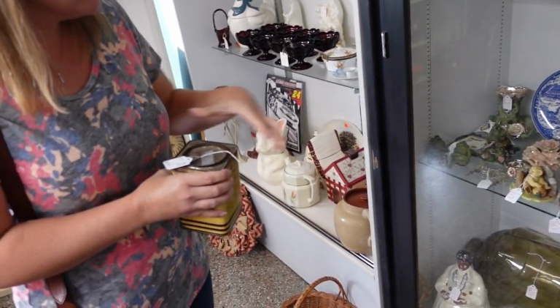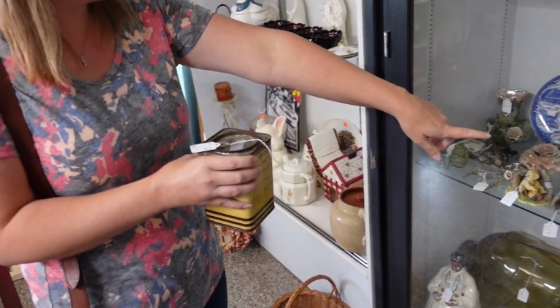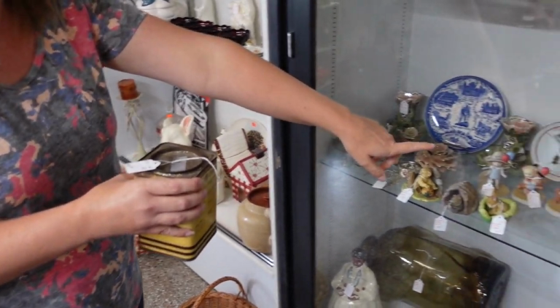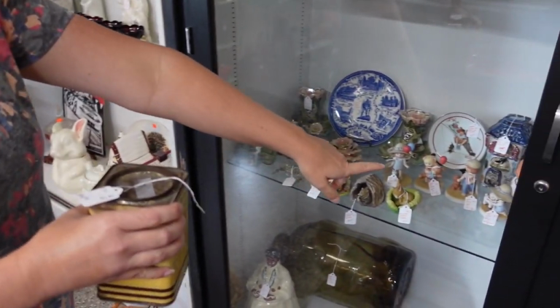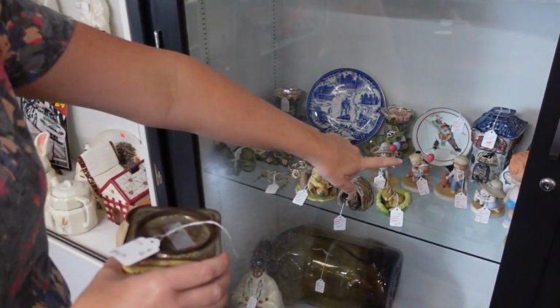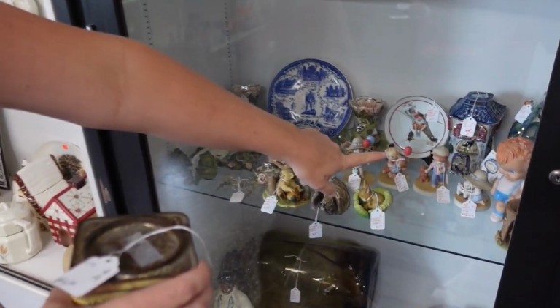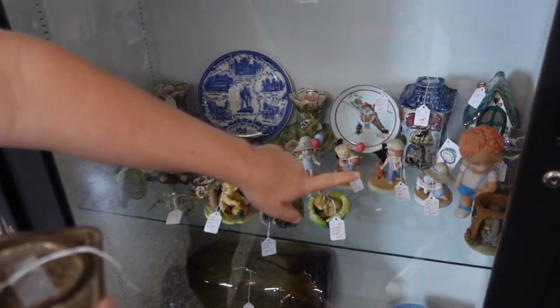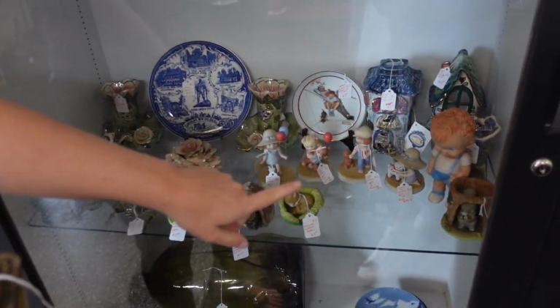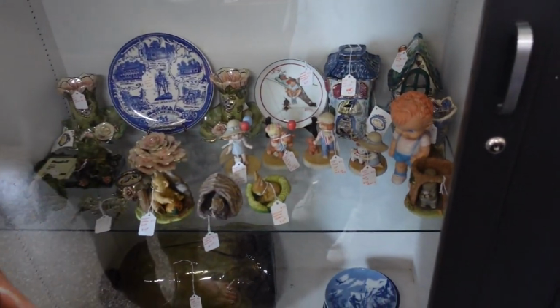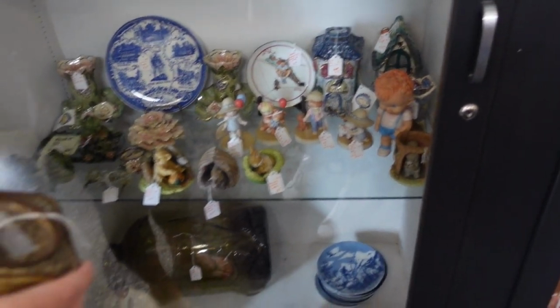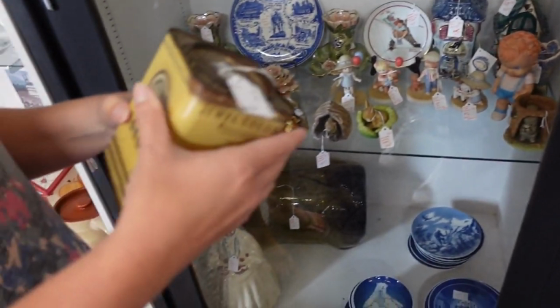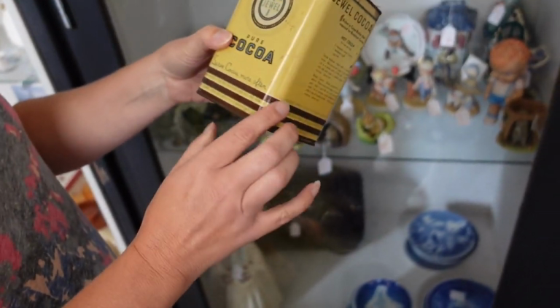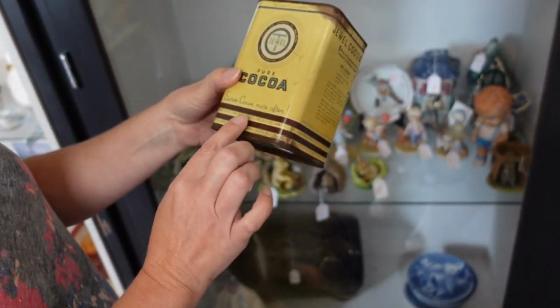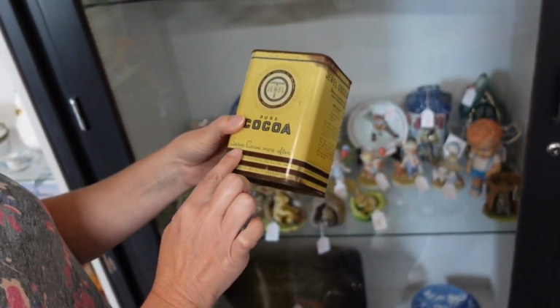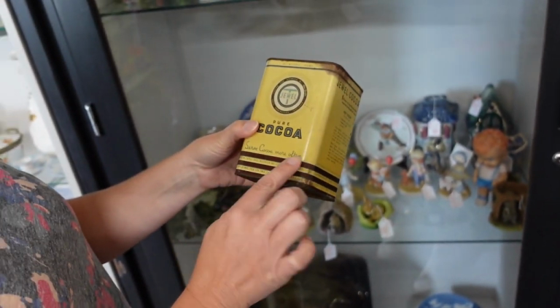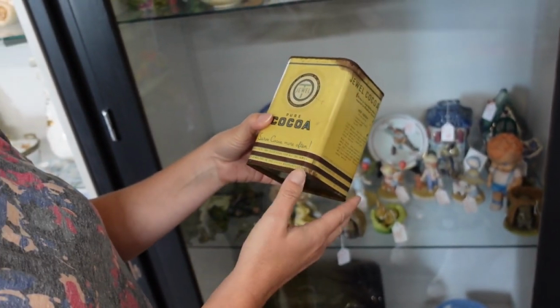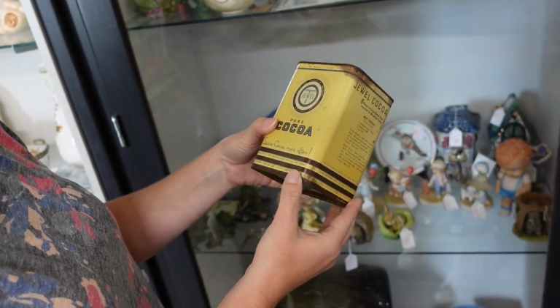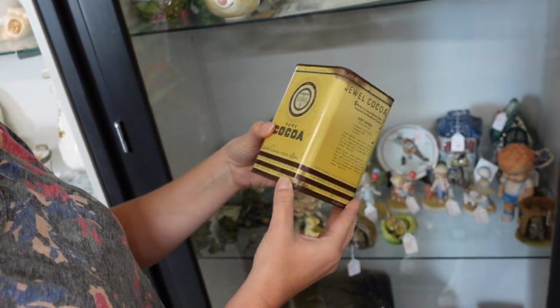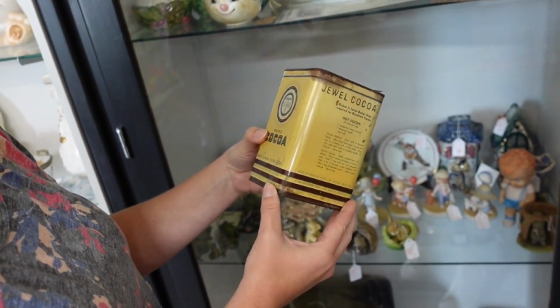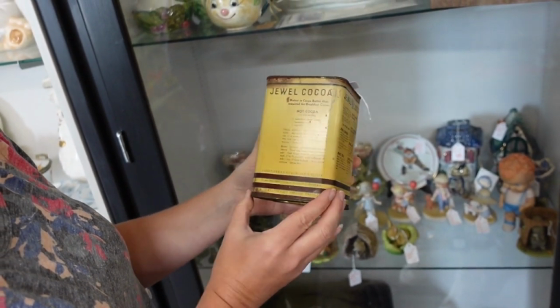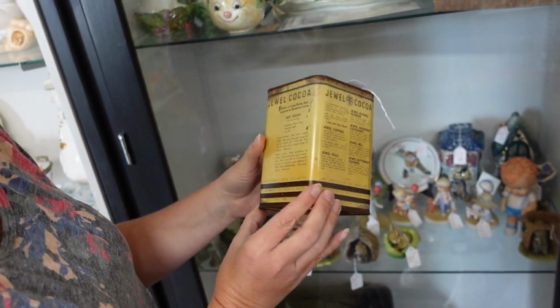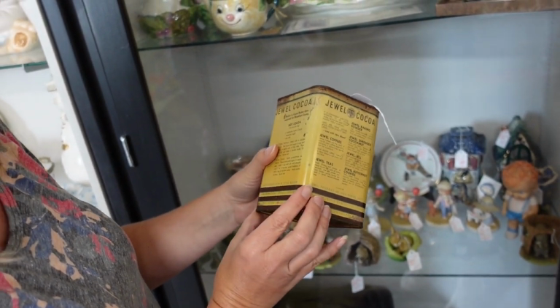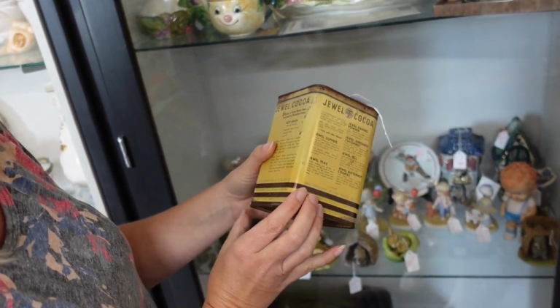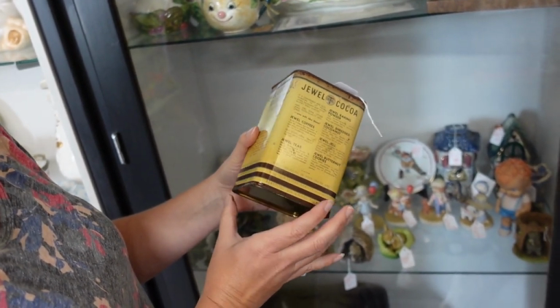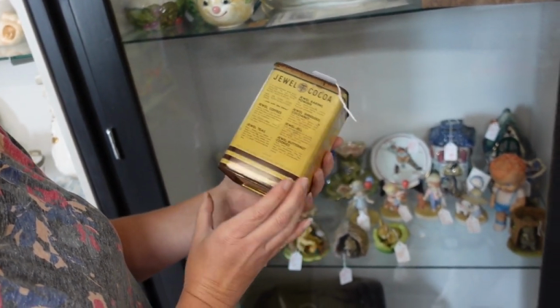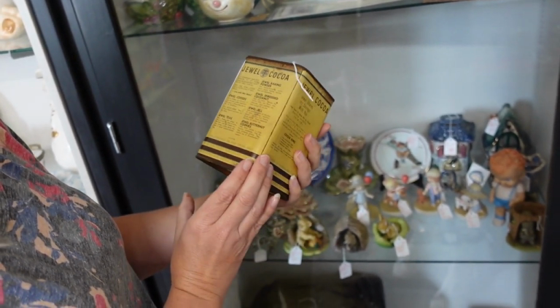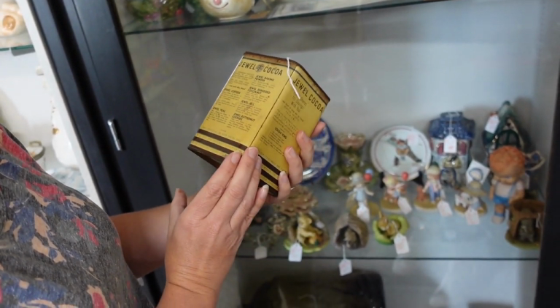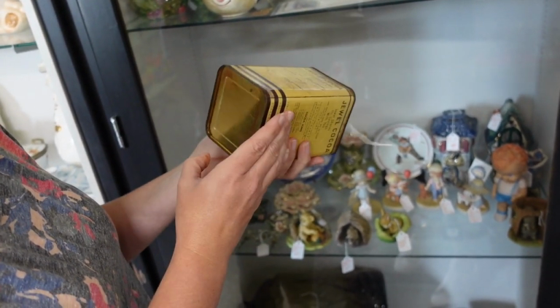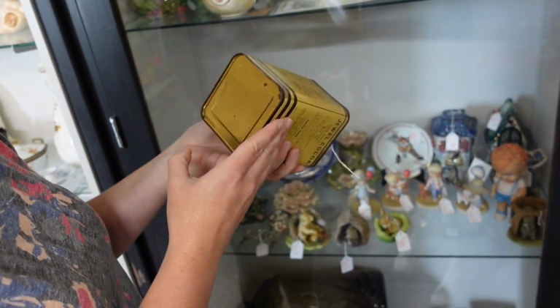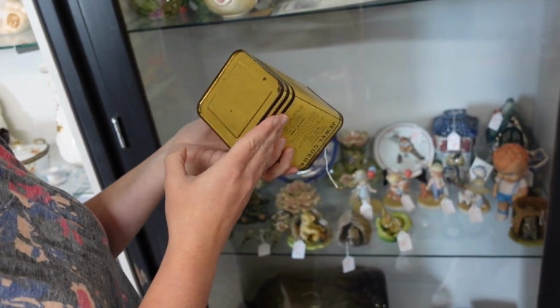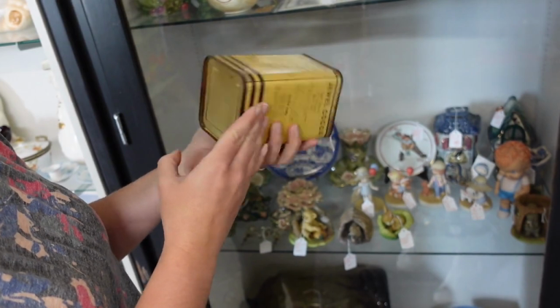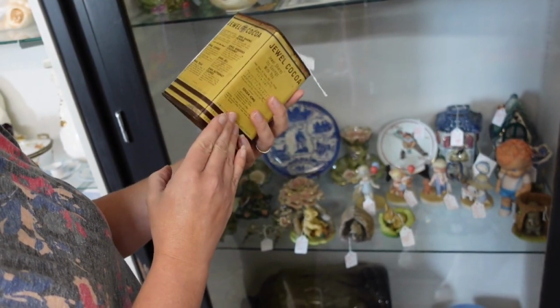Oh, there's one of those boys. I like those rubber boys. Isn't this kind of cute? That's a nice one. How much? Four.